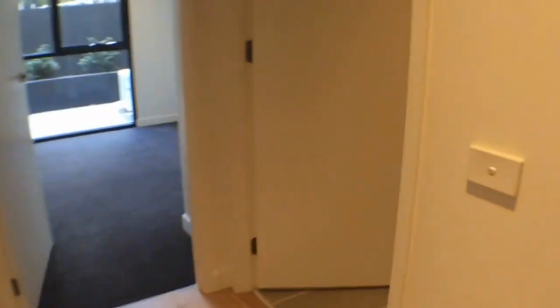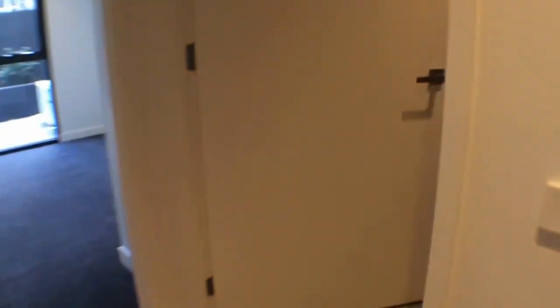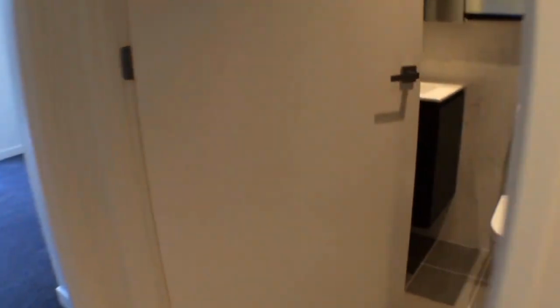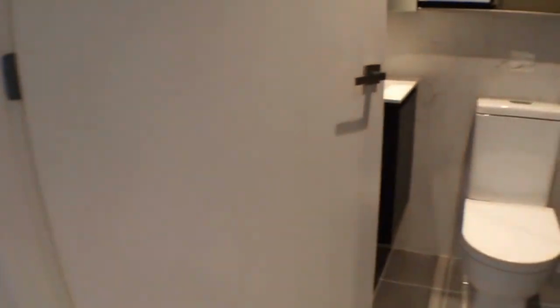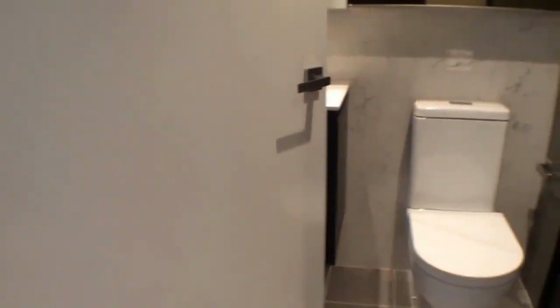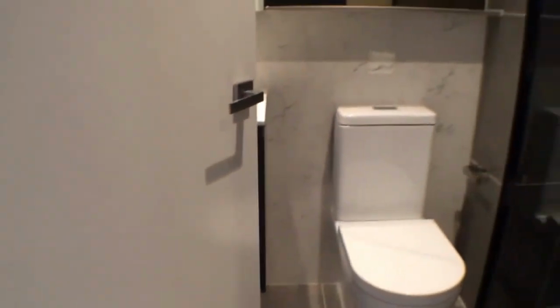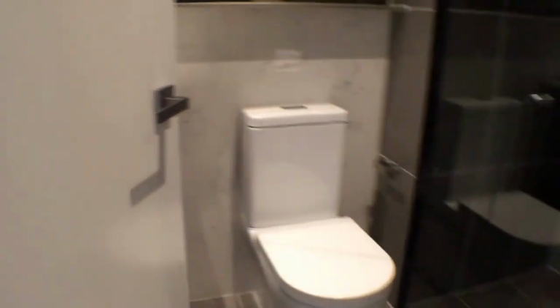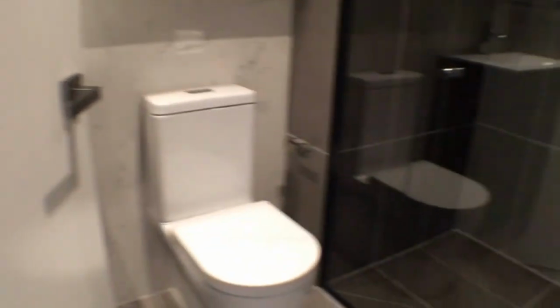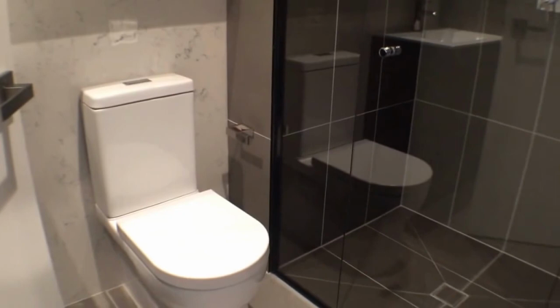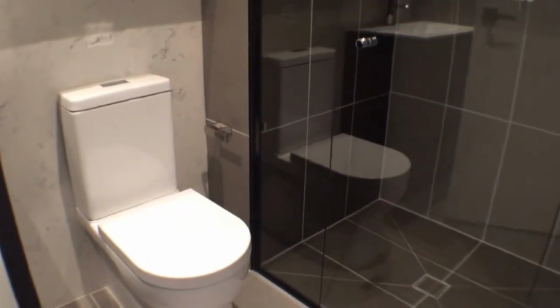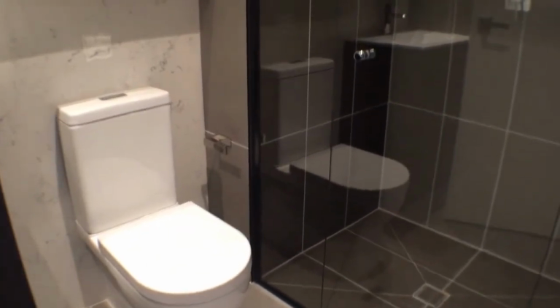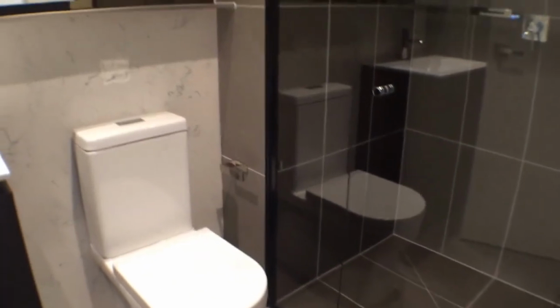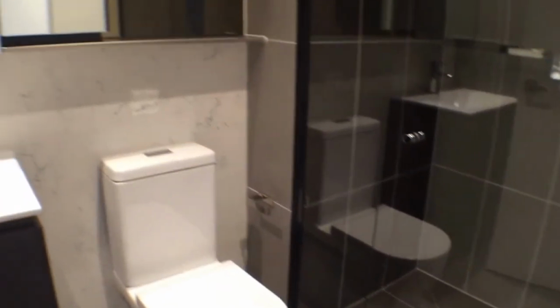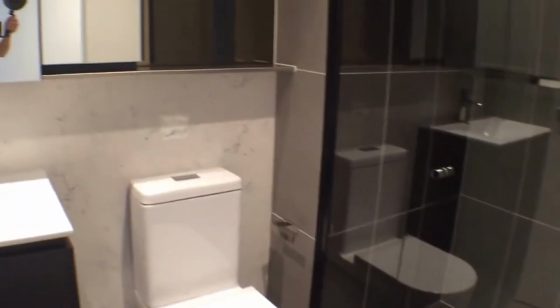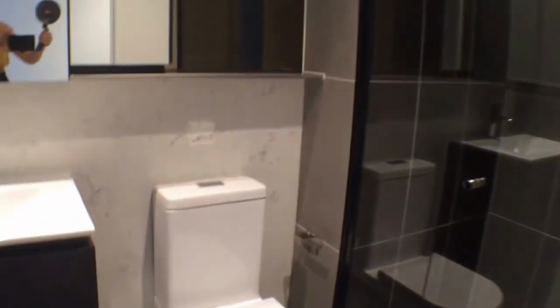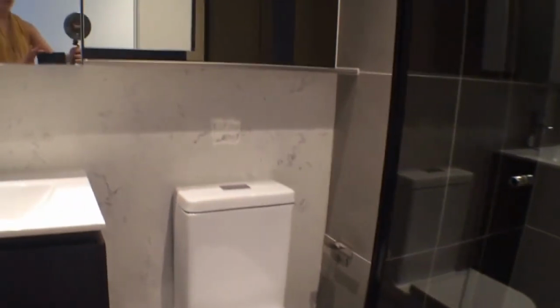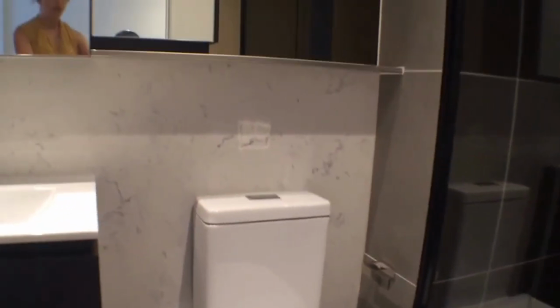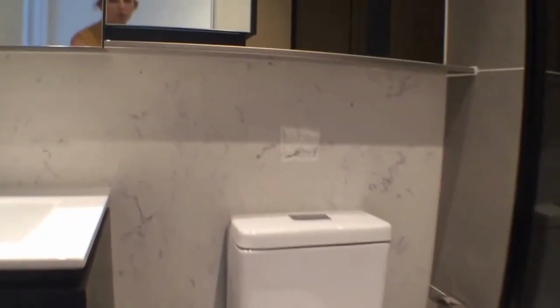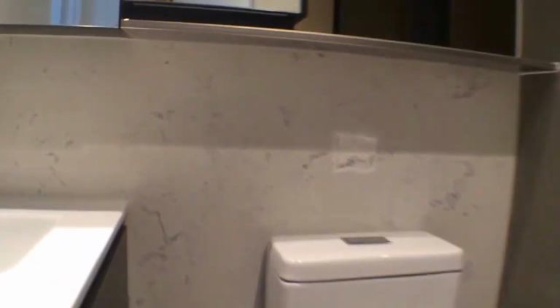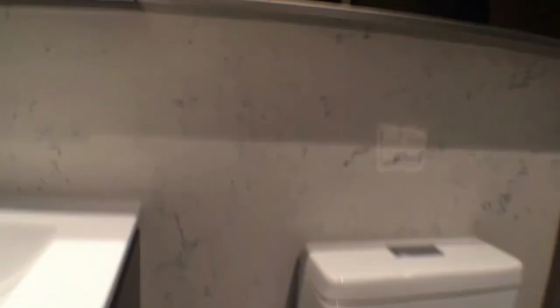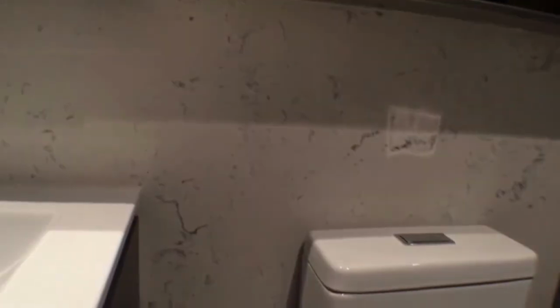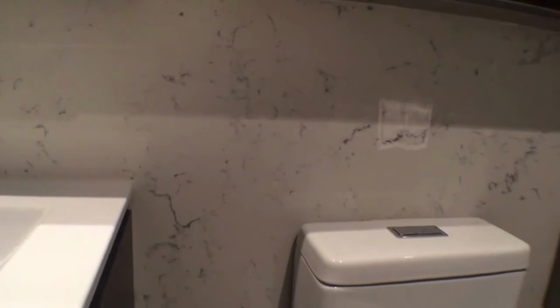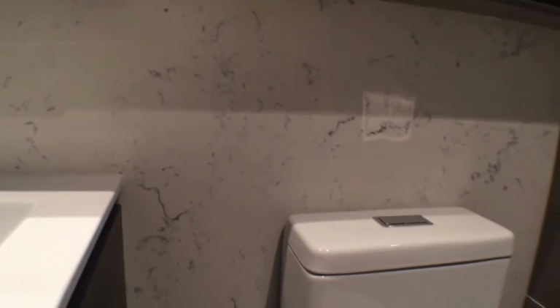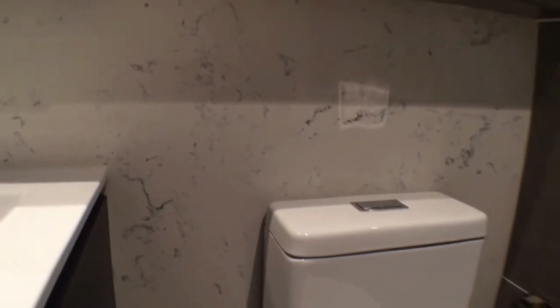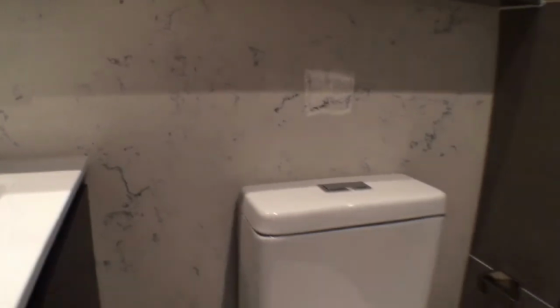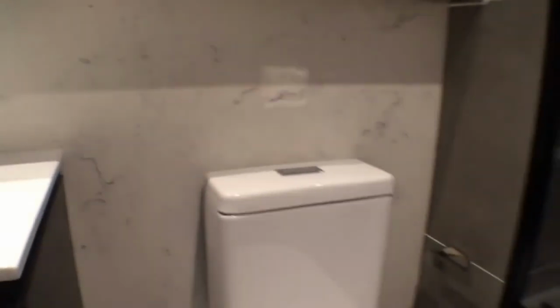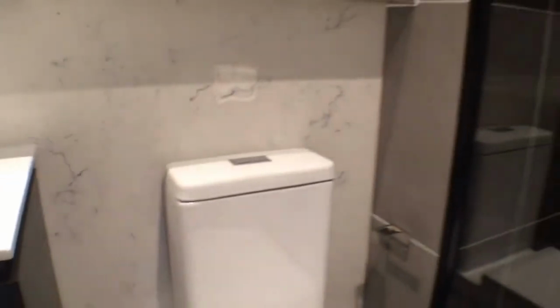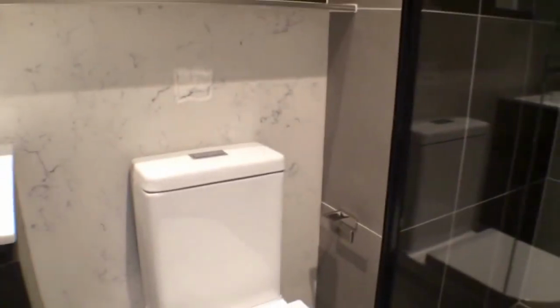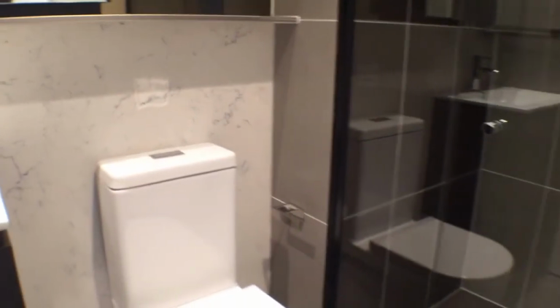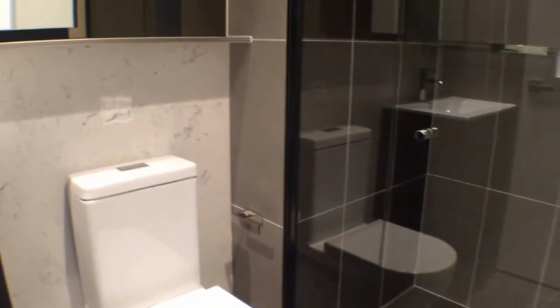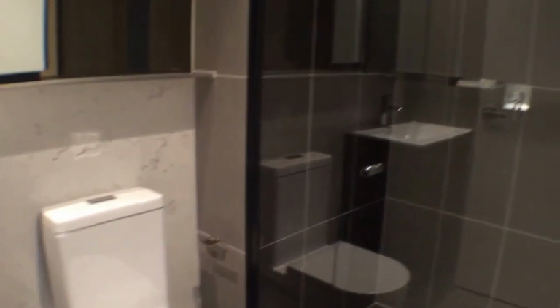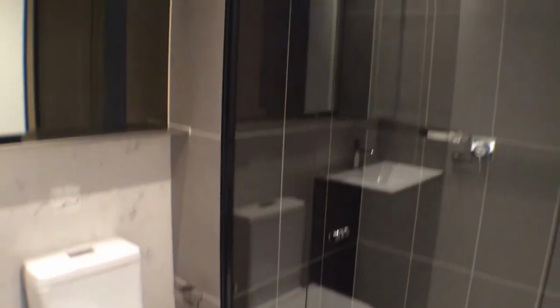Inside the bathroom, the same stone bench top from the kitchen has been thoughtfully continued here in the central bathroom.